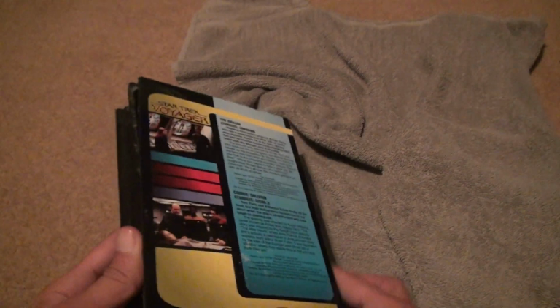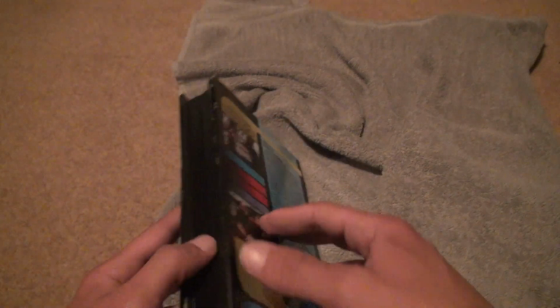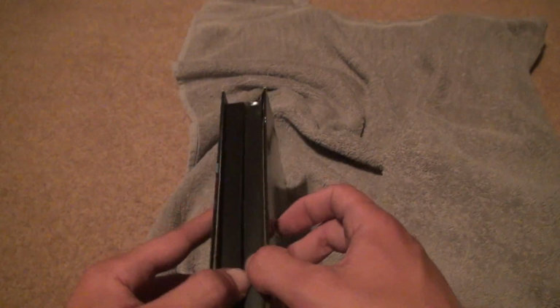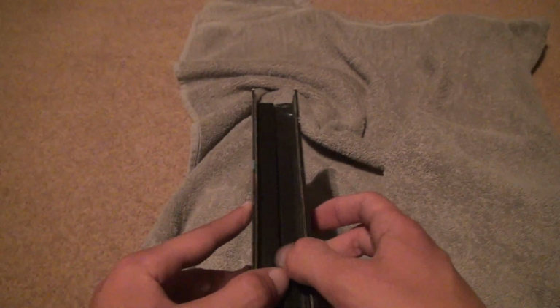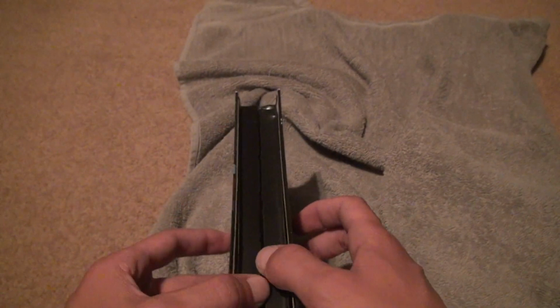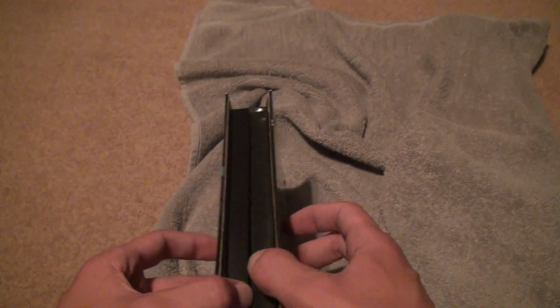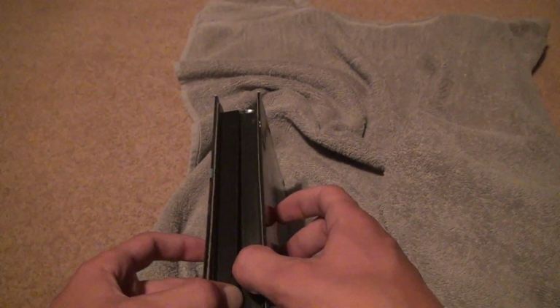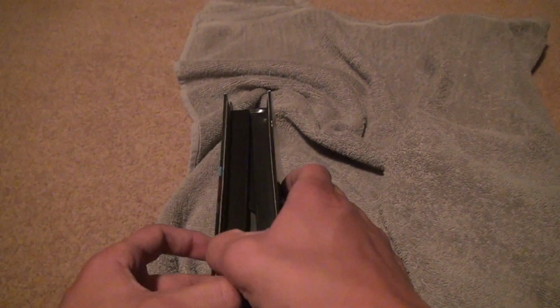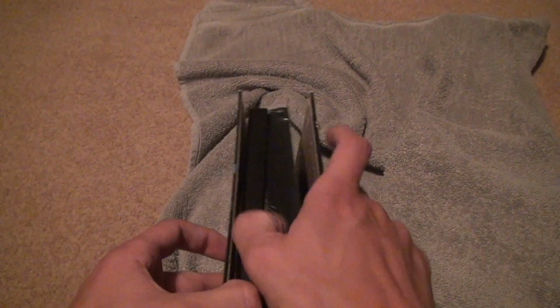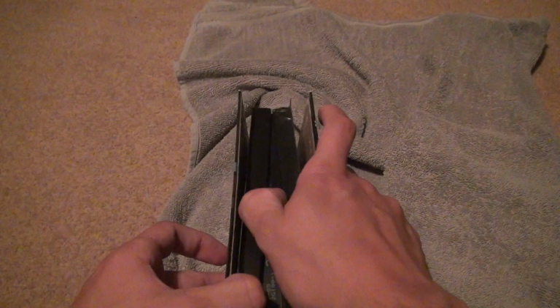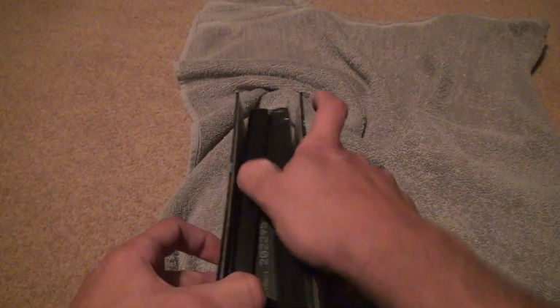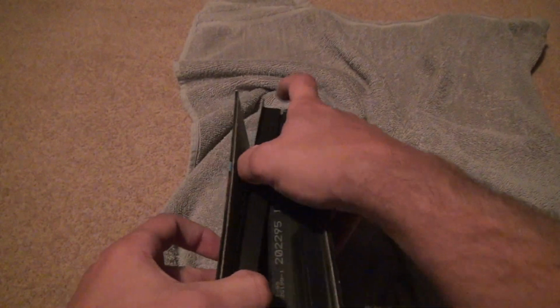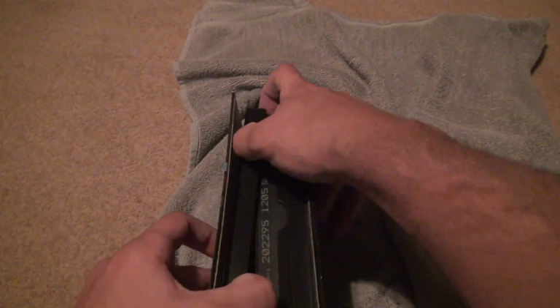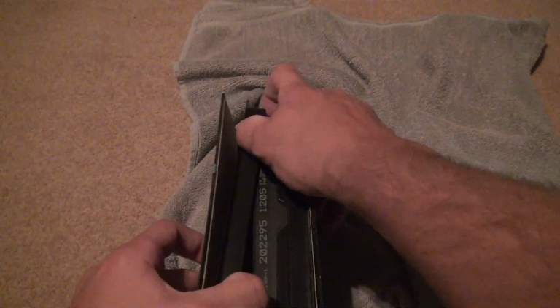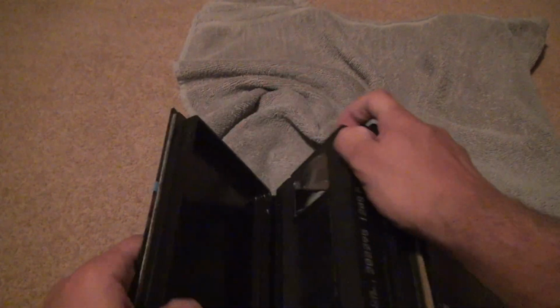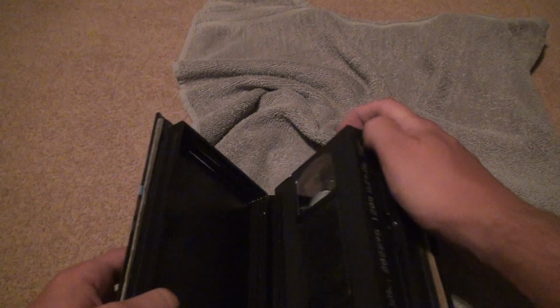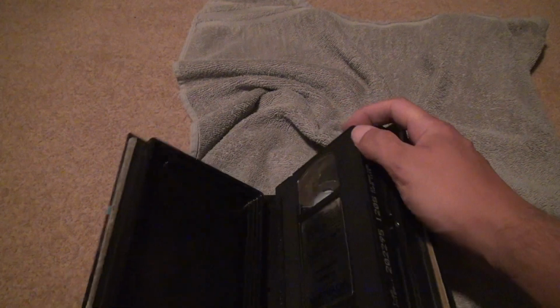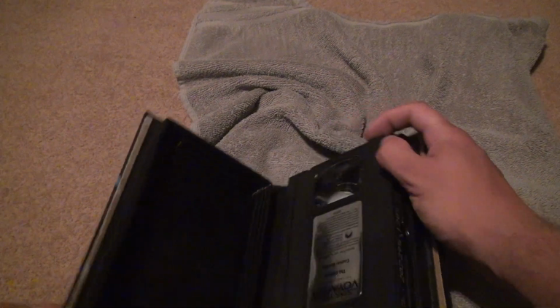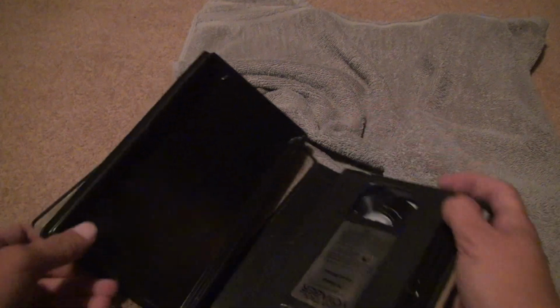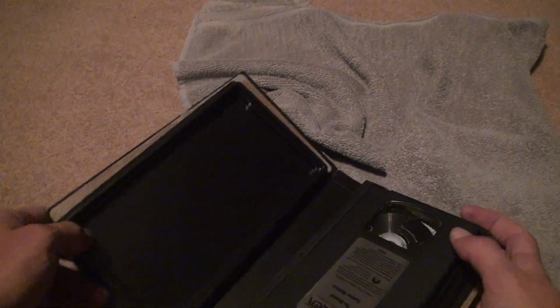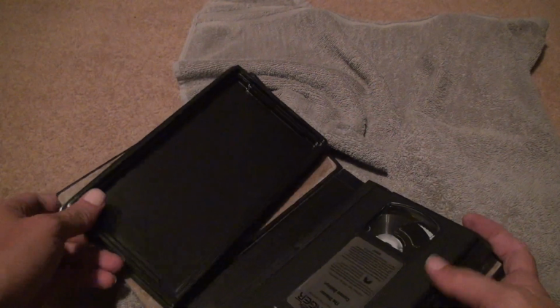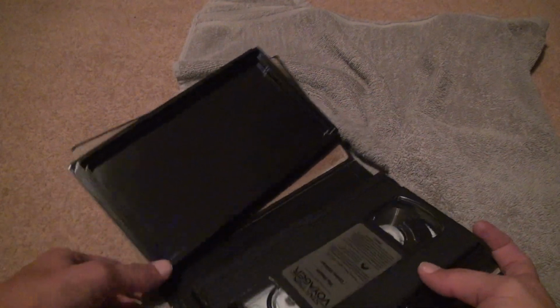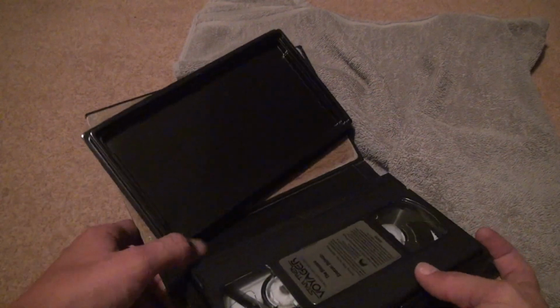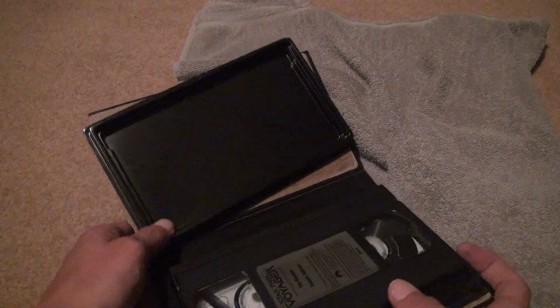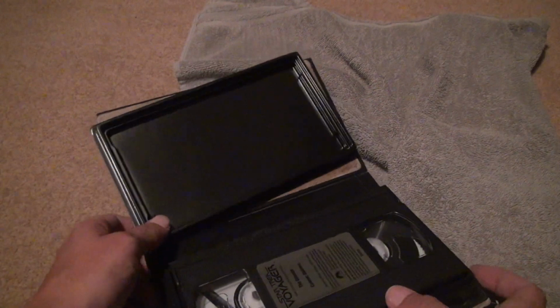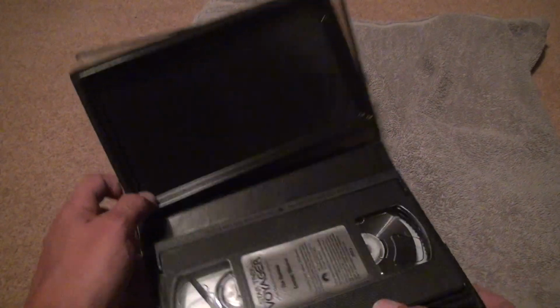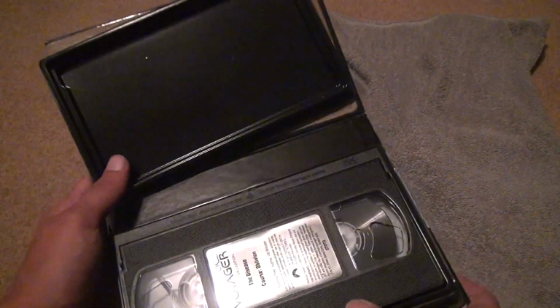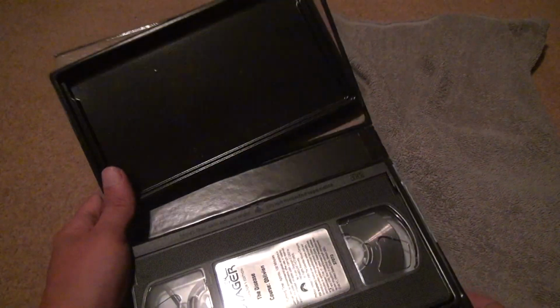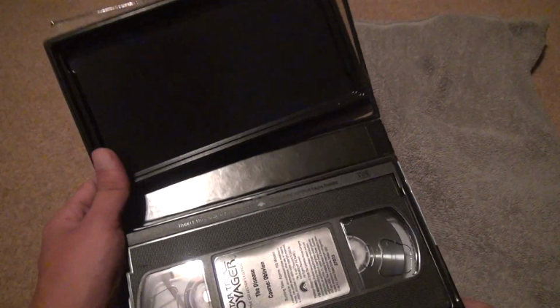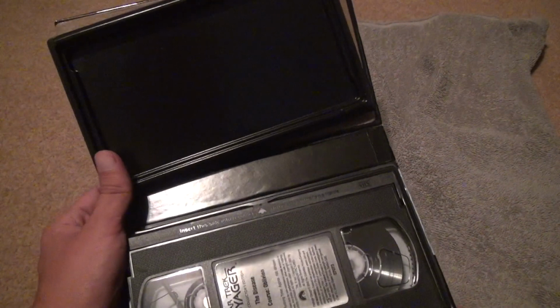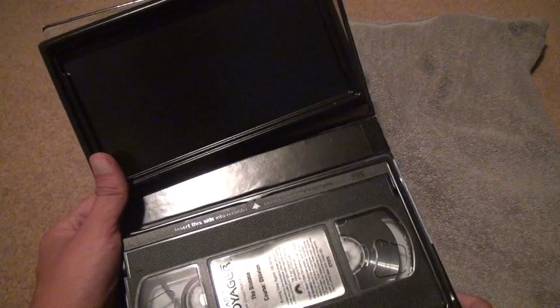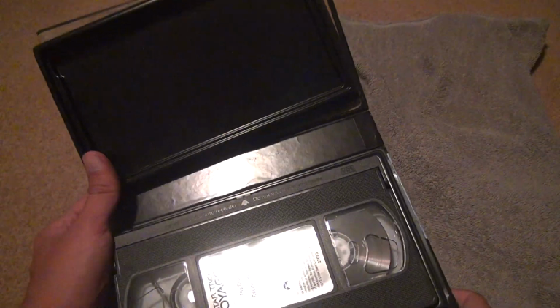Let's look at this now. Open it up. Stupid thing — it's all falling apart. Doesn't really matter if you rip it, as long as you don't do it to the tape.